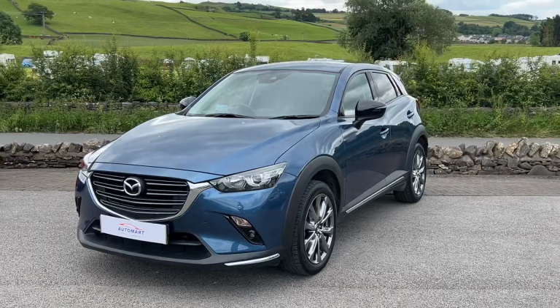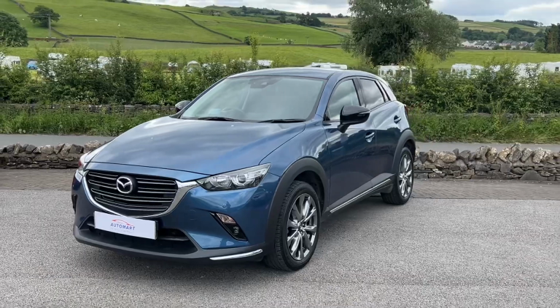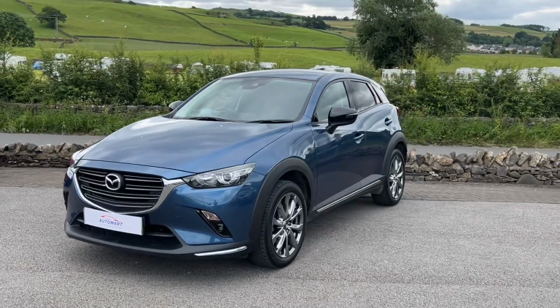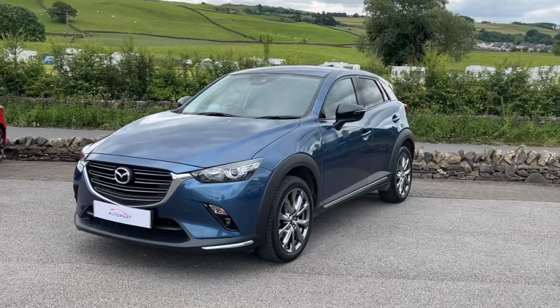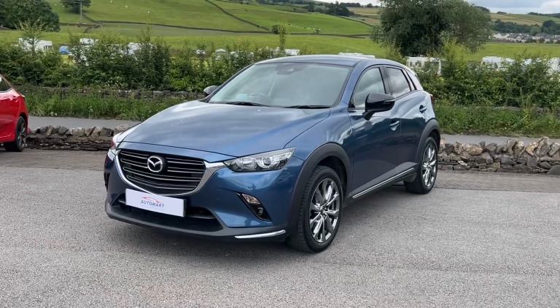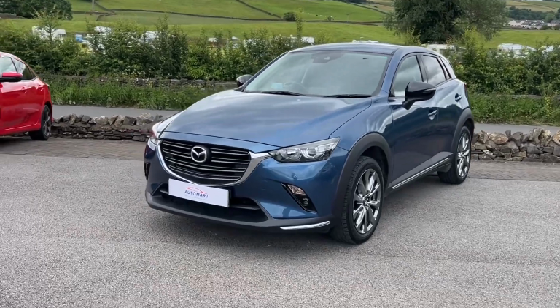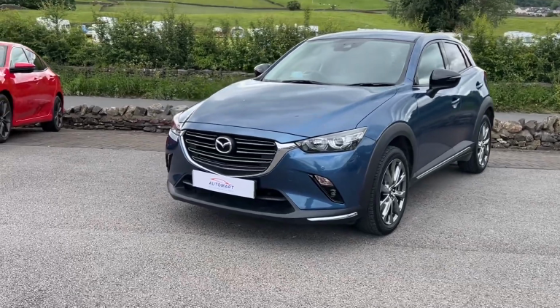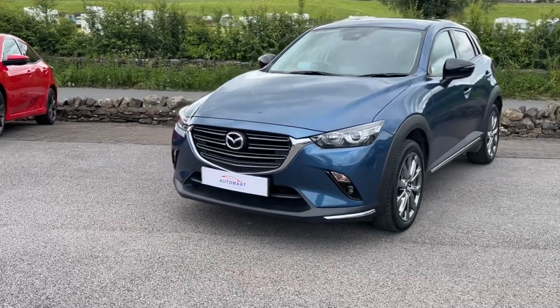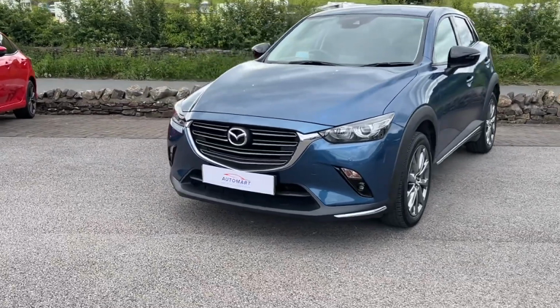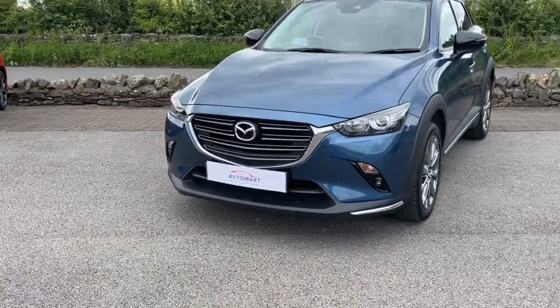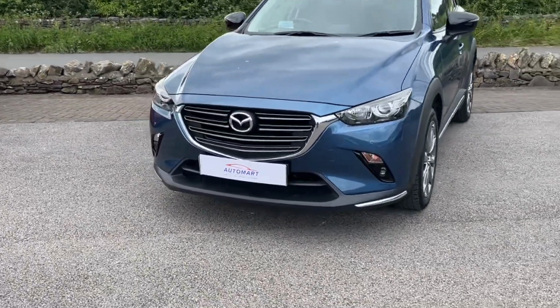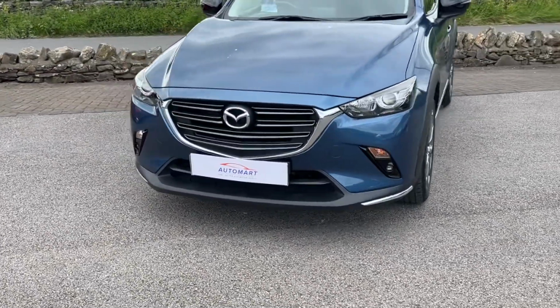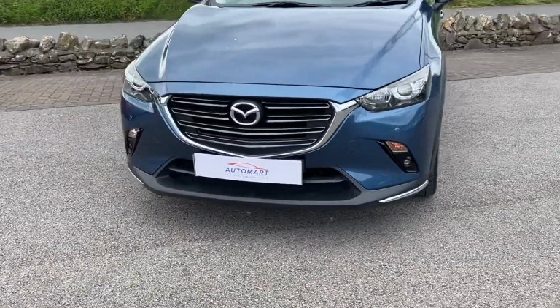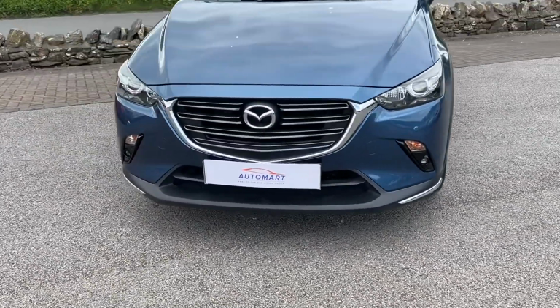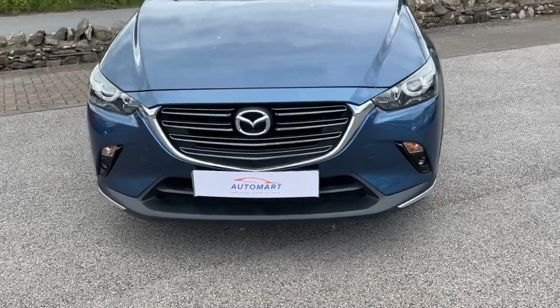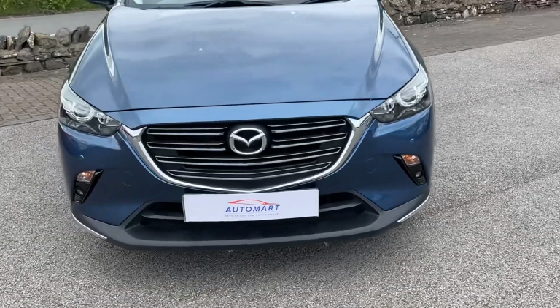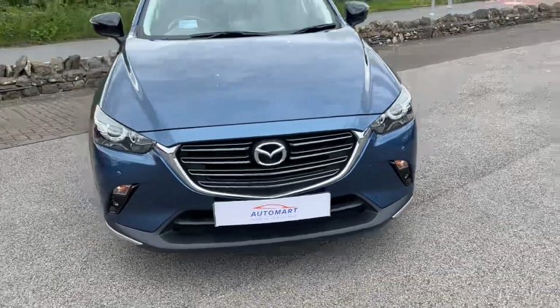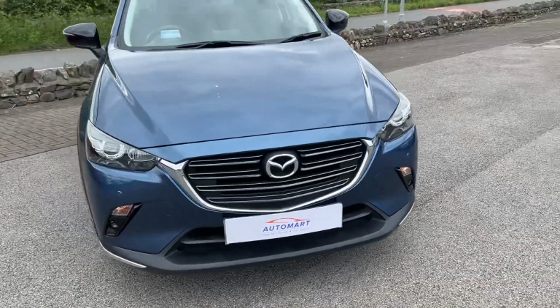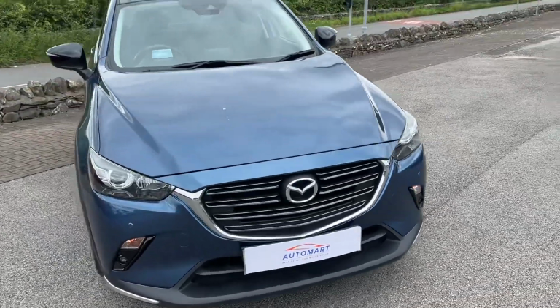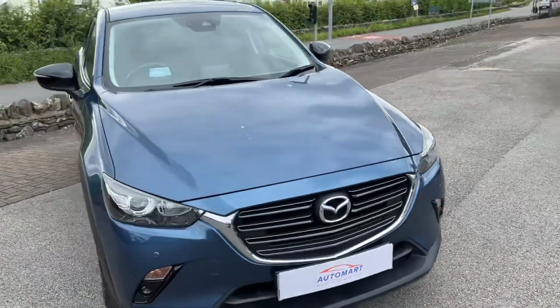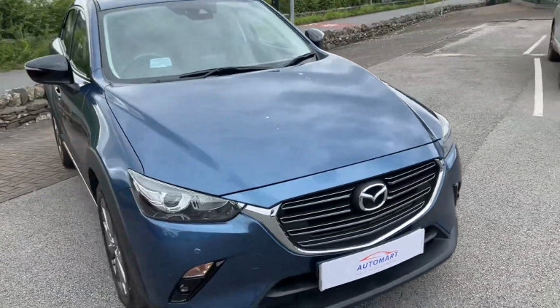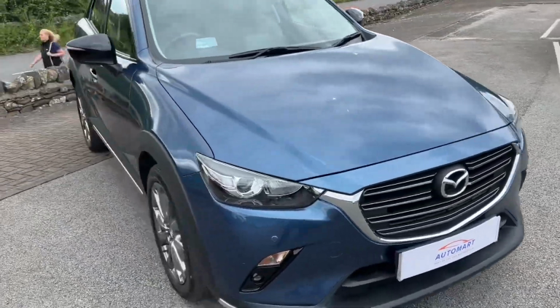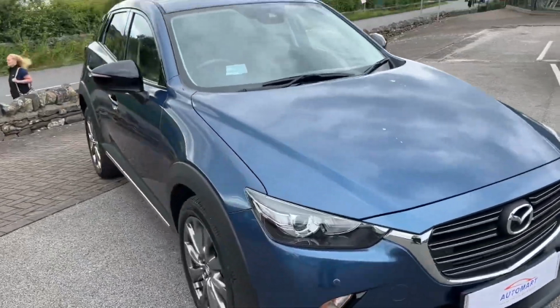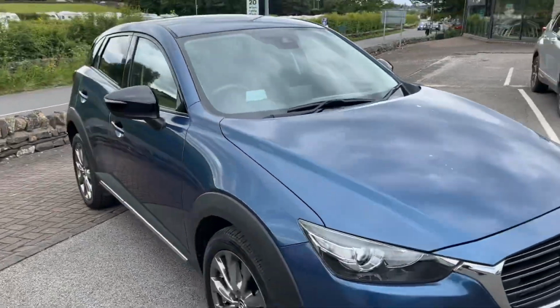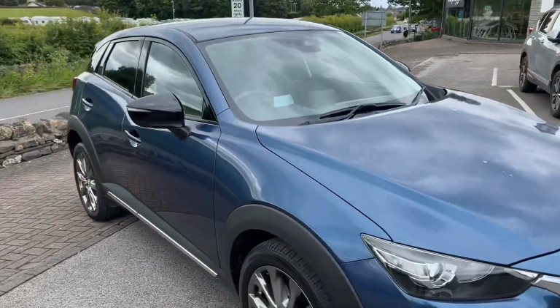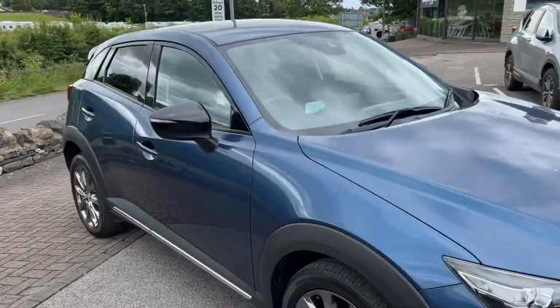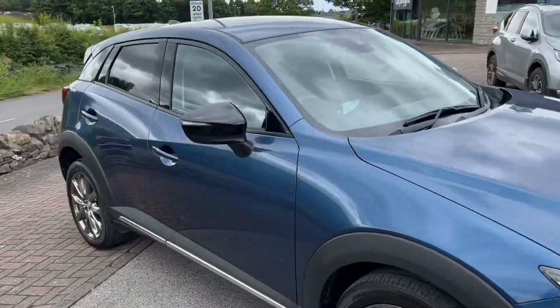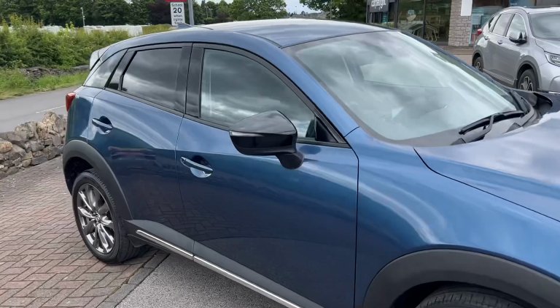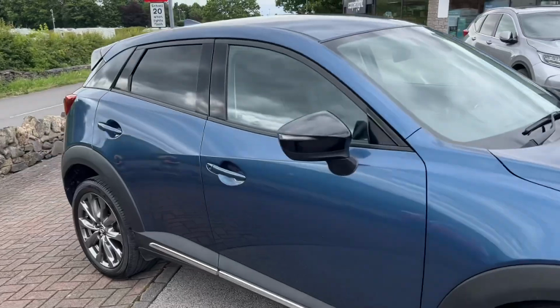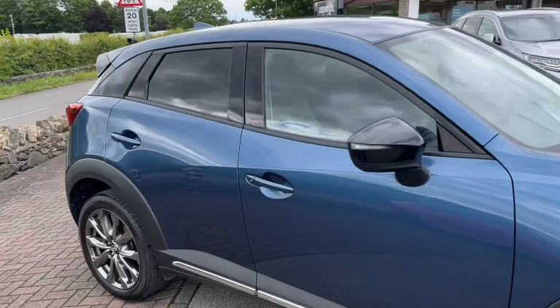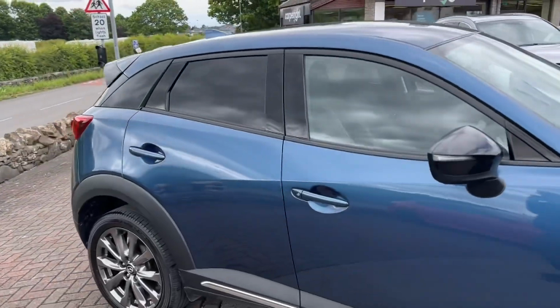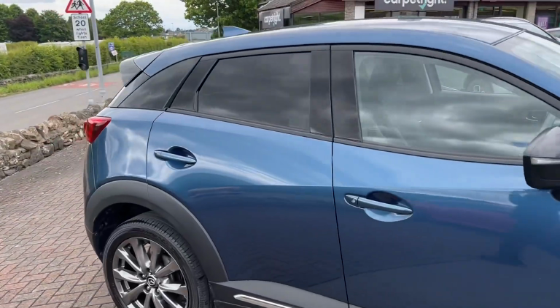Hello everyone and welcome to the Kennel Automate YouTube channel. My name is Sam, the internet specialist. Today I'm showing you around this late 2018 Mazda CX-3 — this is the Sport Black Plus model, which is a very high specification.